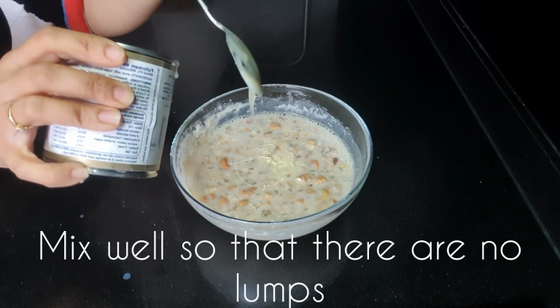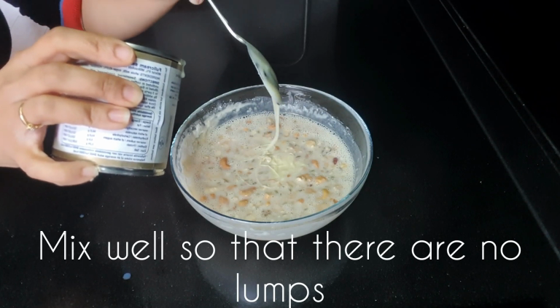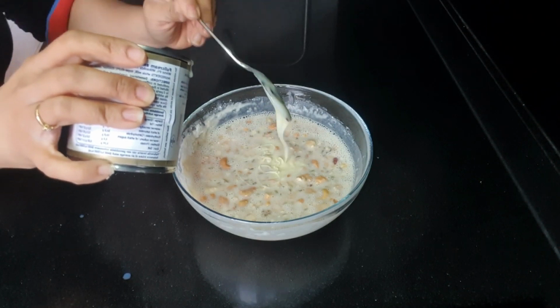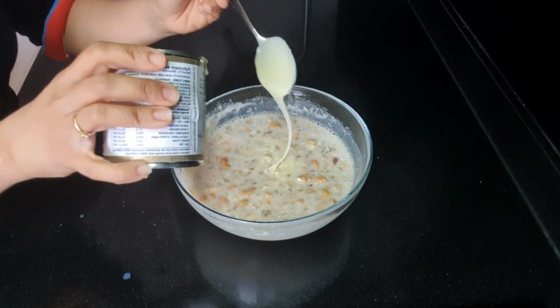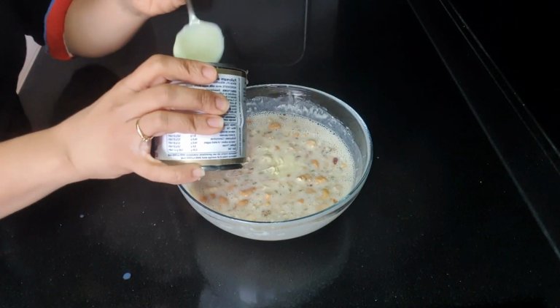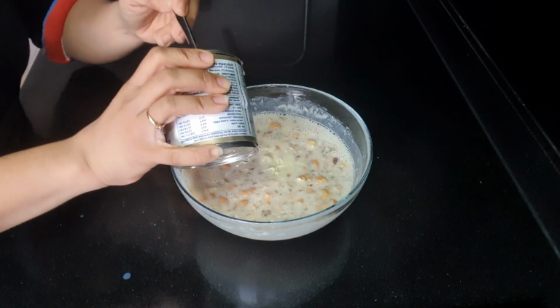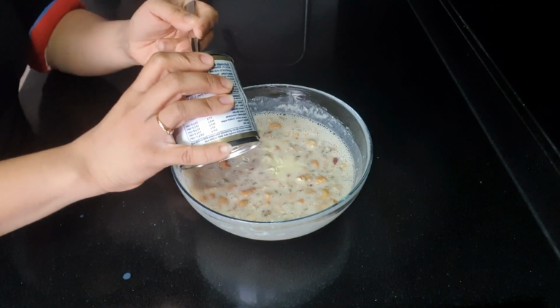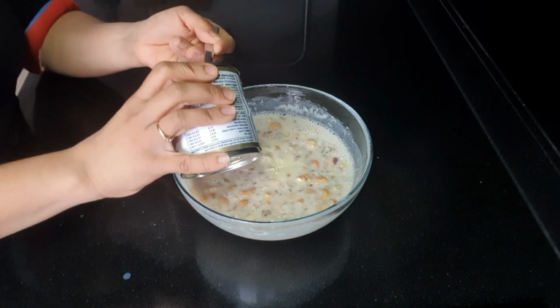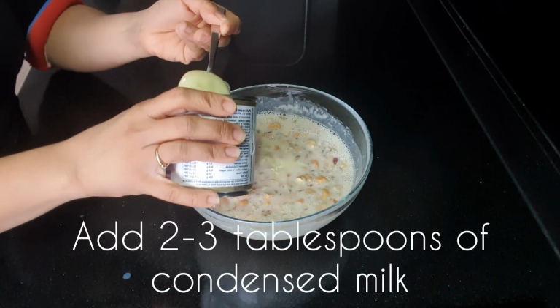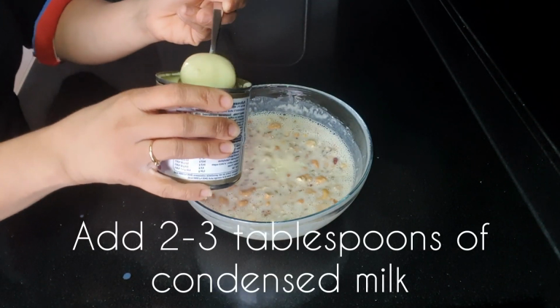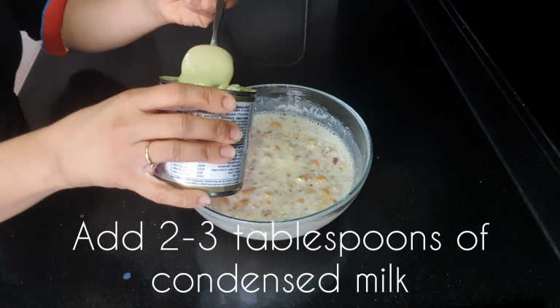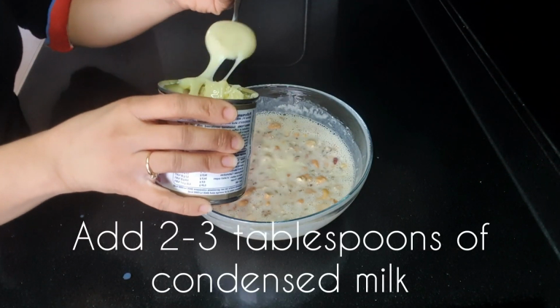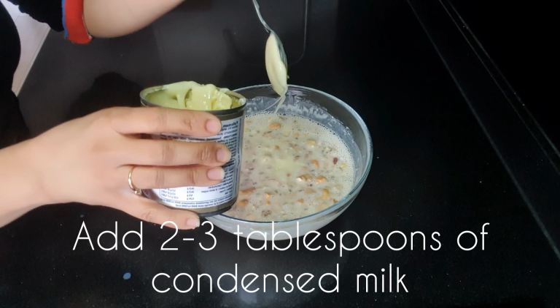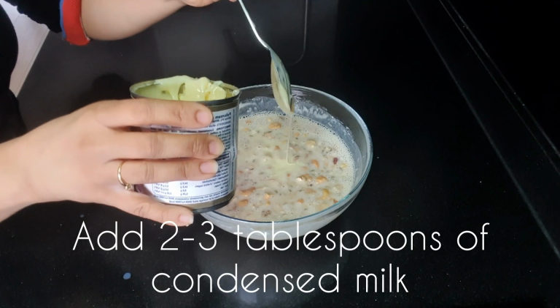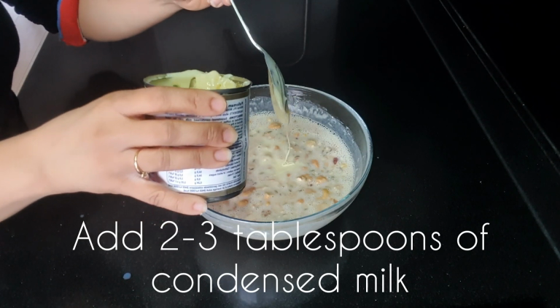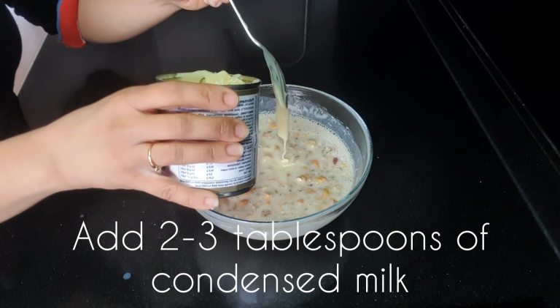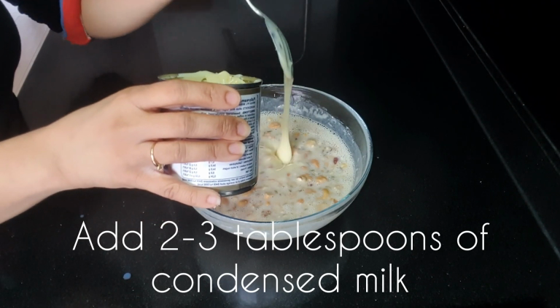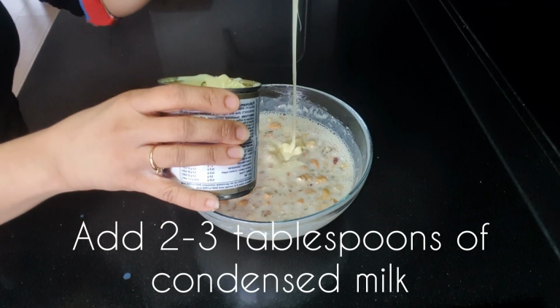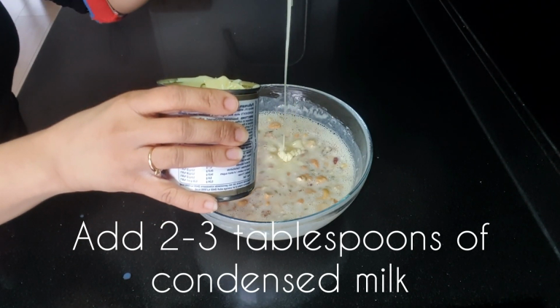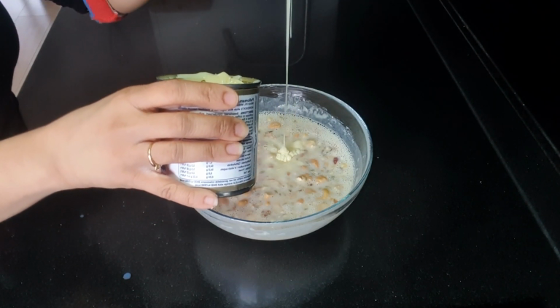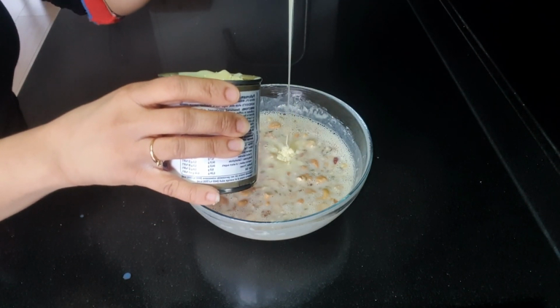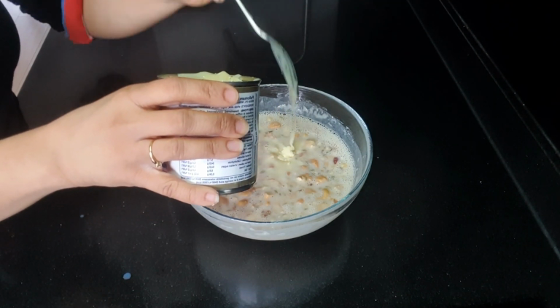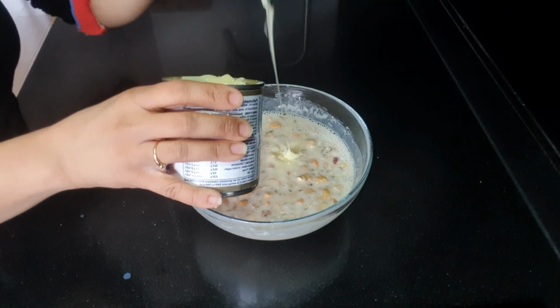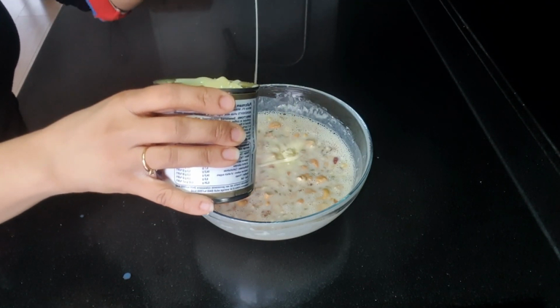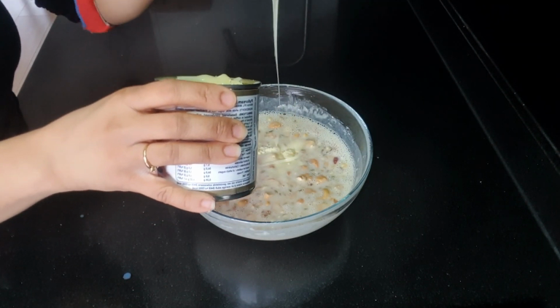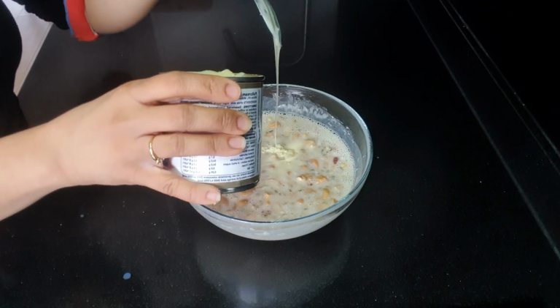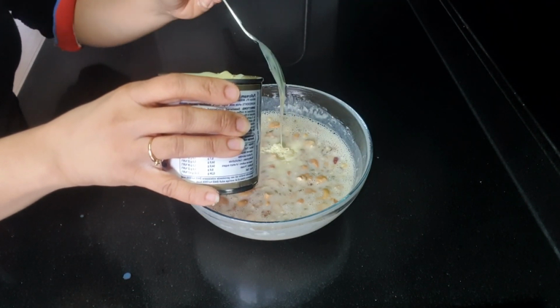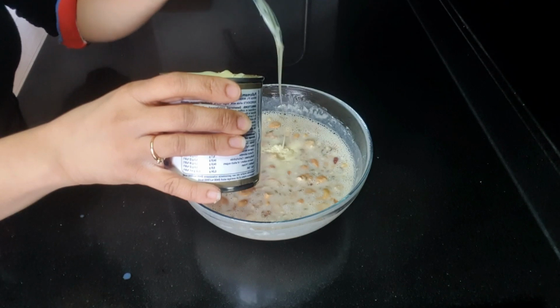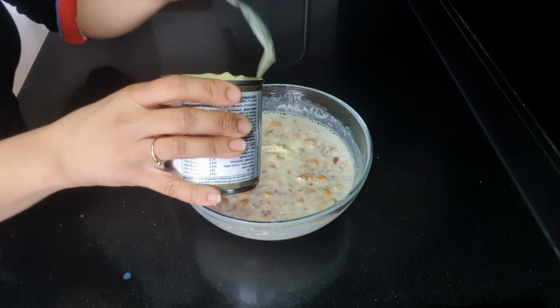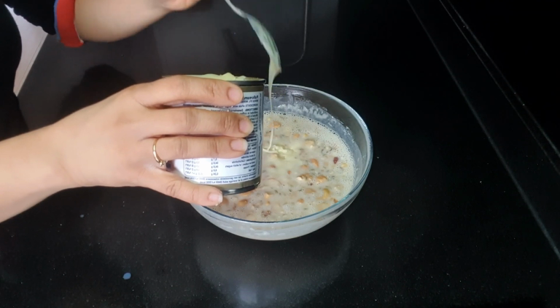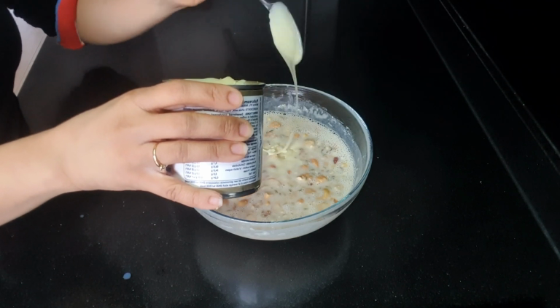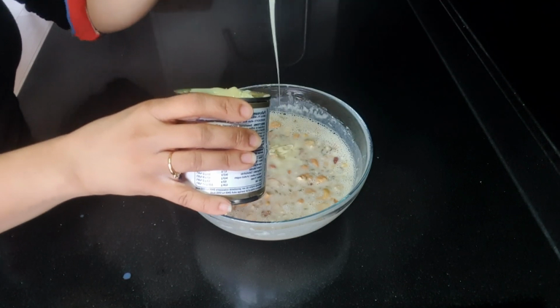Now I'm adding two to three tablespoons of condensed milk. This will really give a nice creamy flavor to the malpoas.